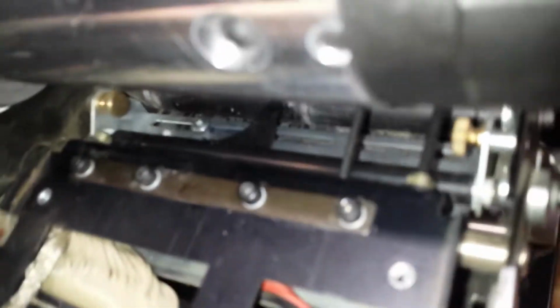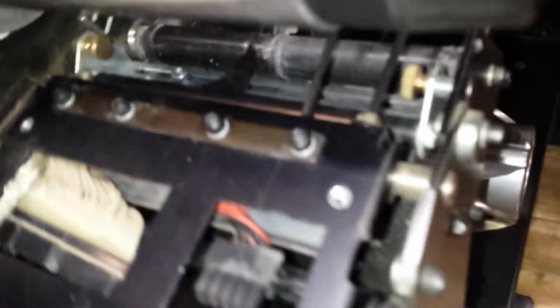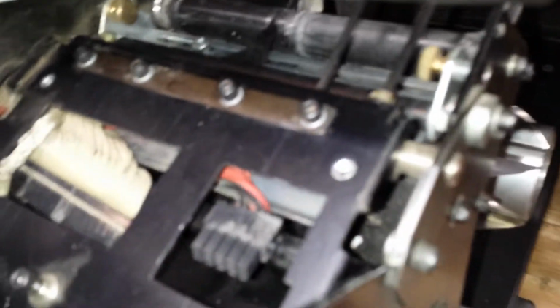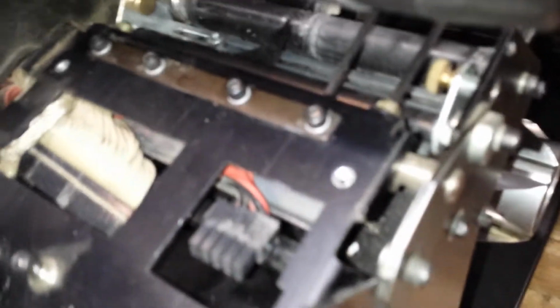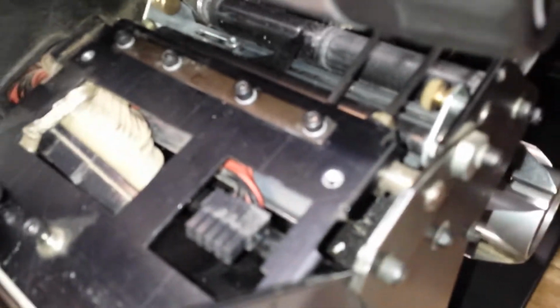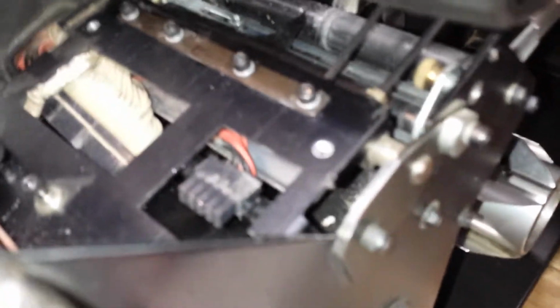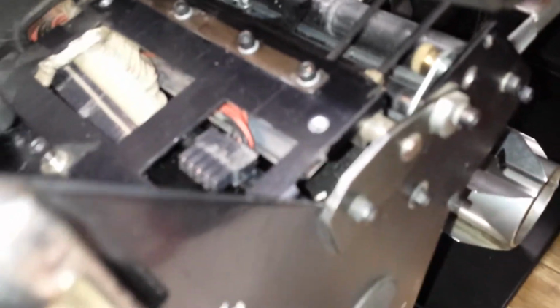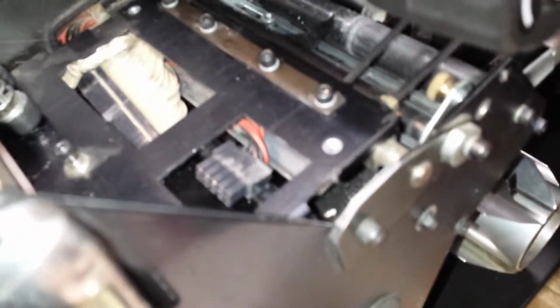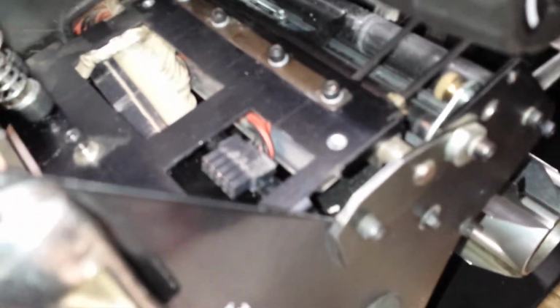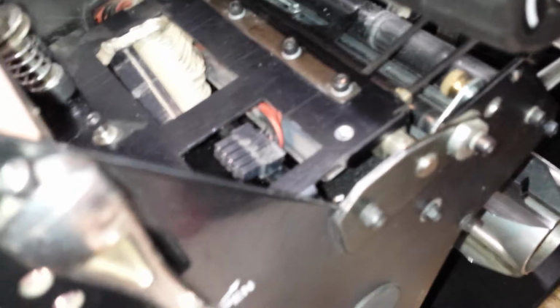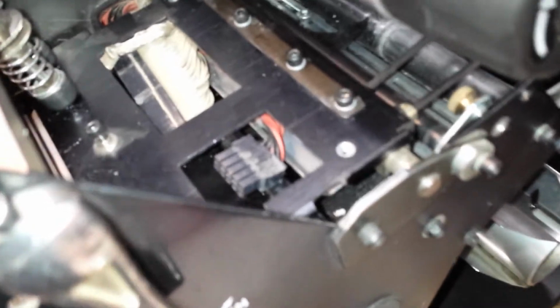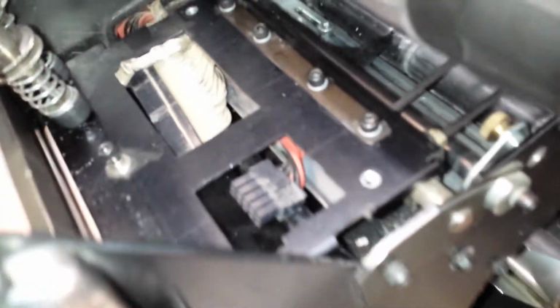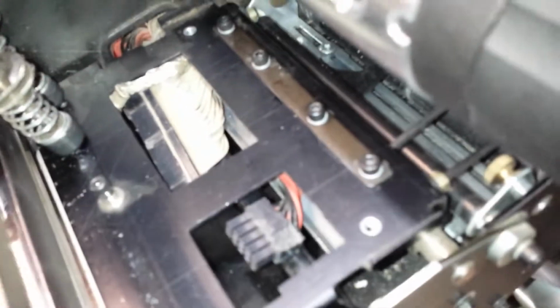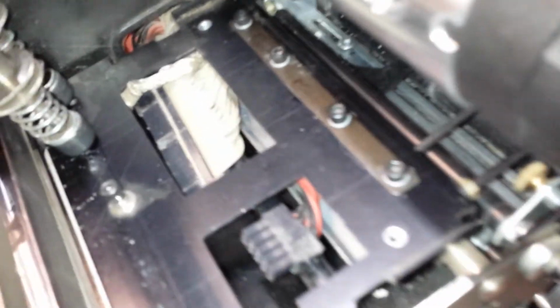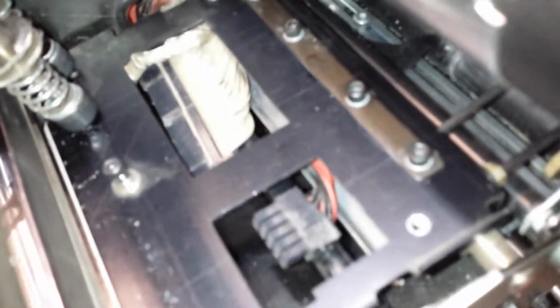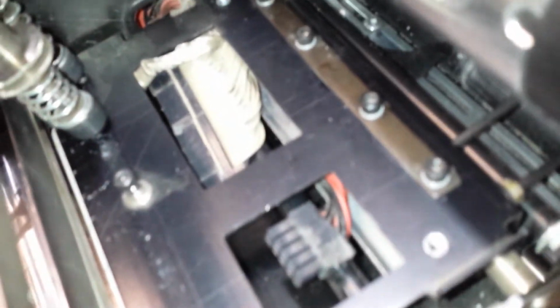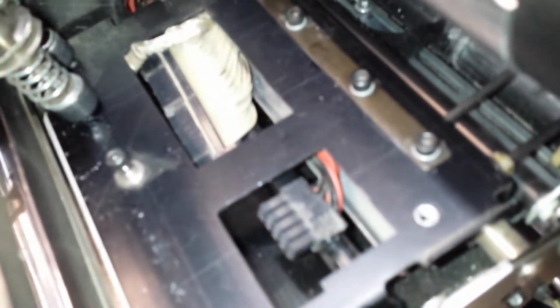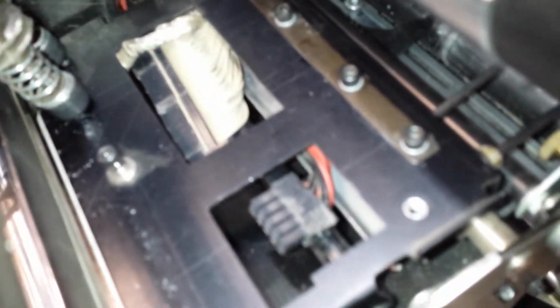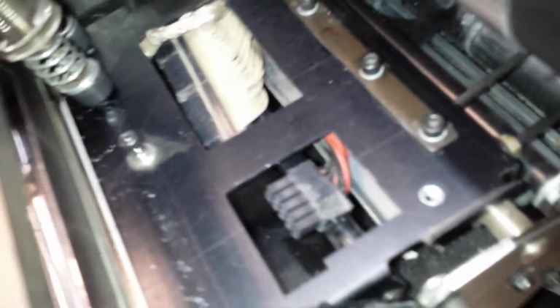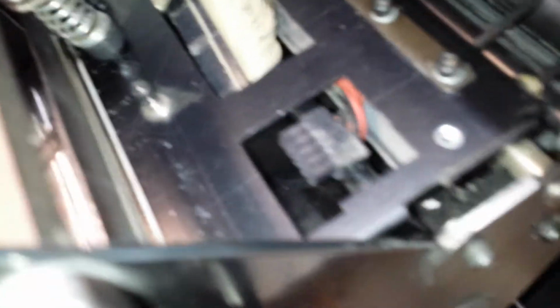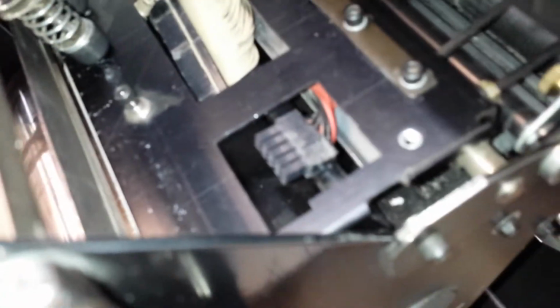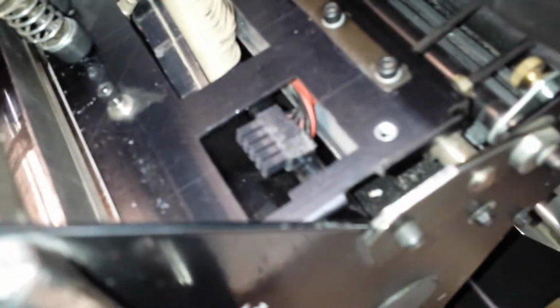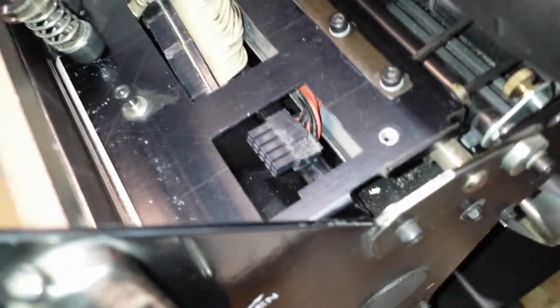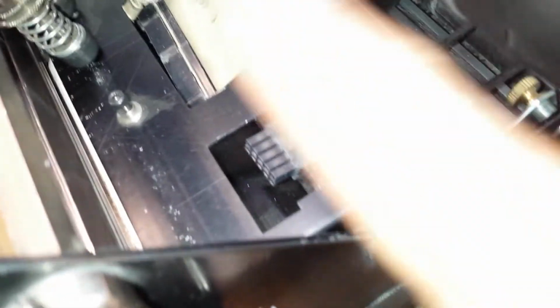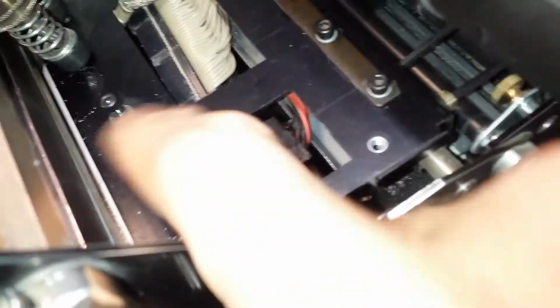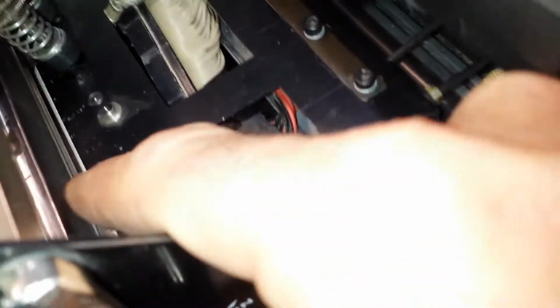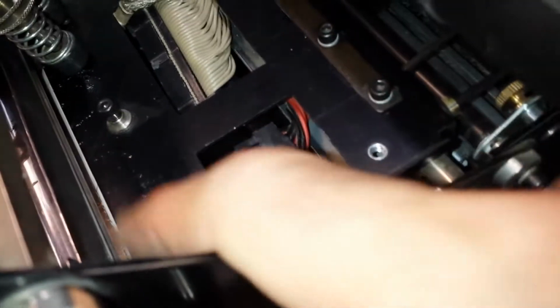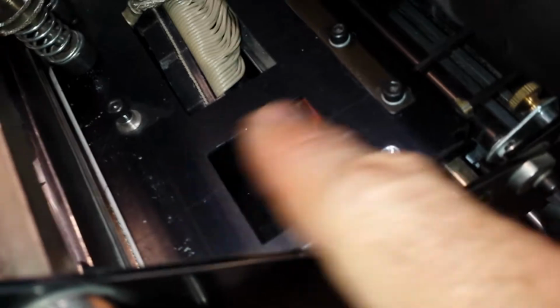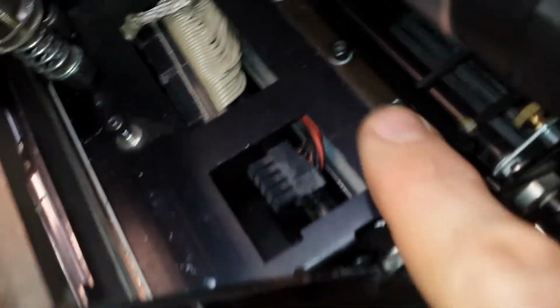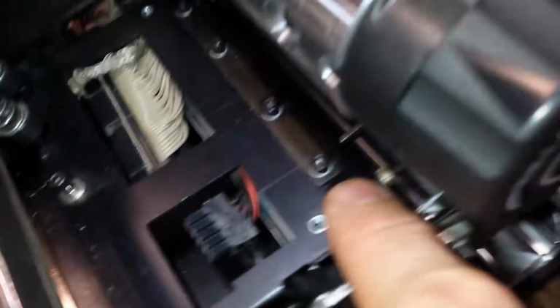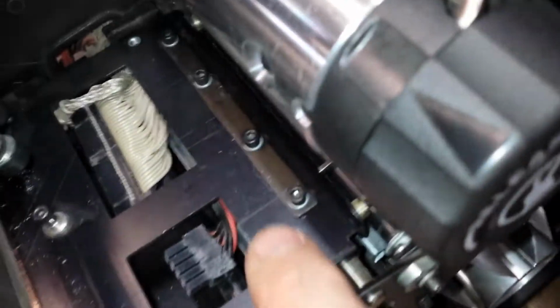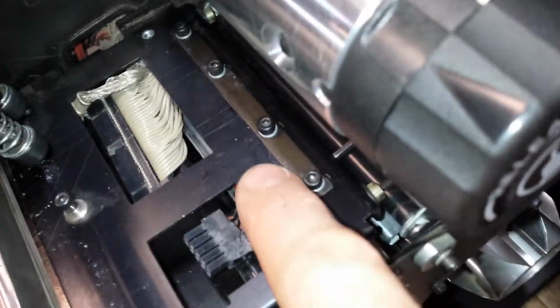Just to give you the relative position of where this is on the Zebra — I have the top plate removed because we had to replace this plate here.